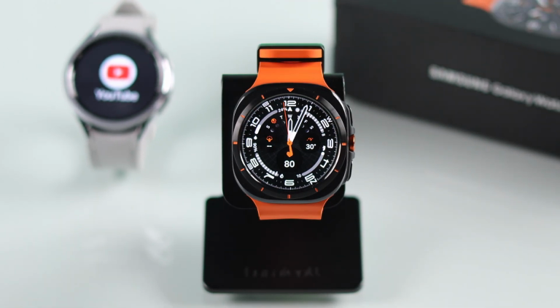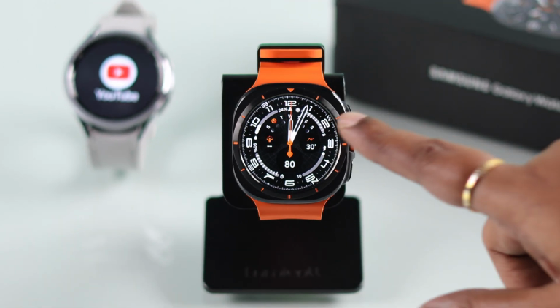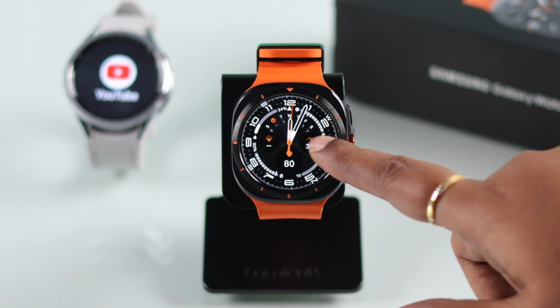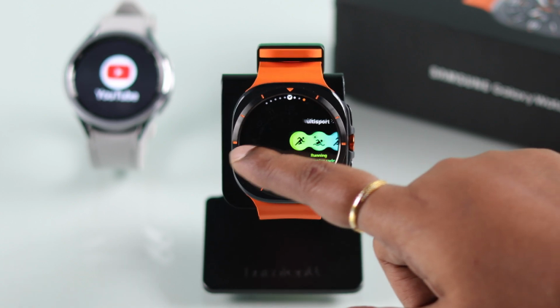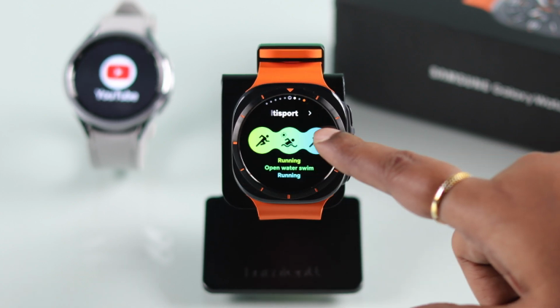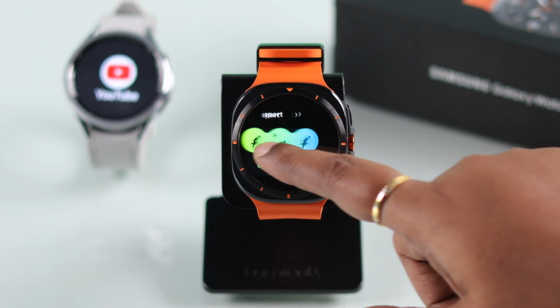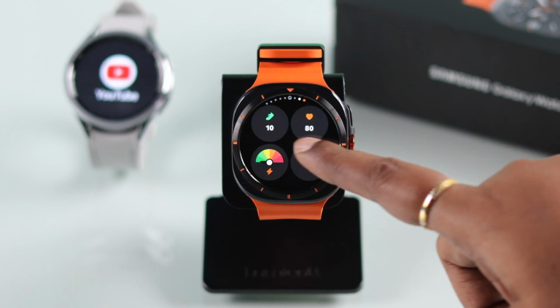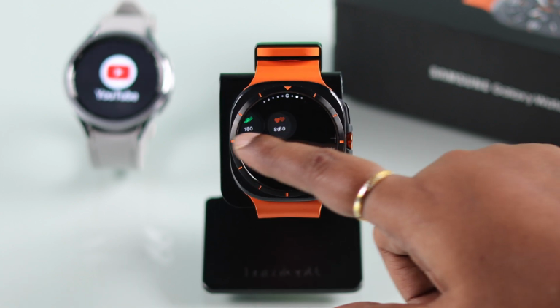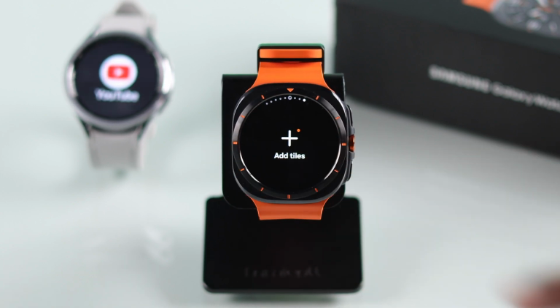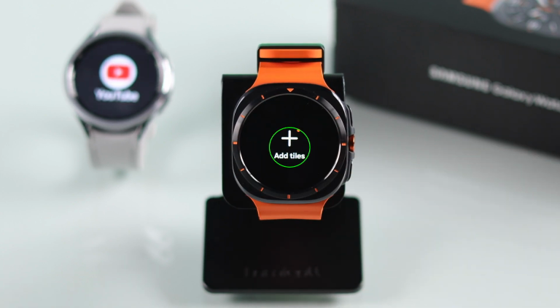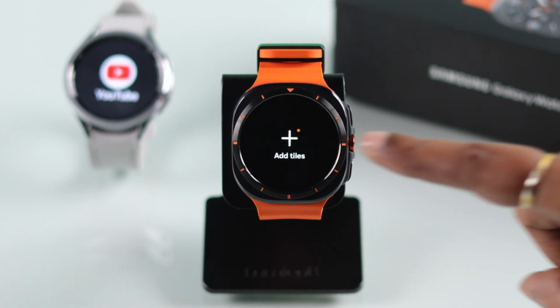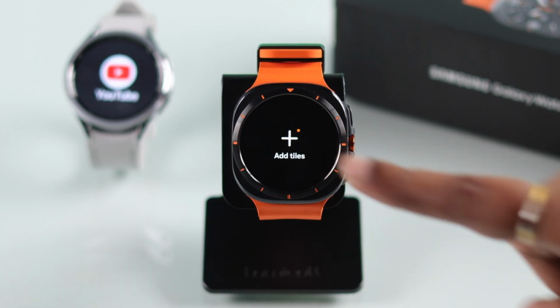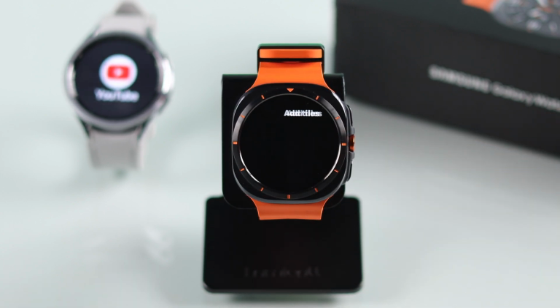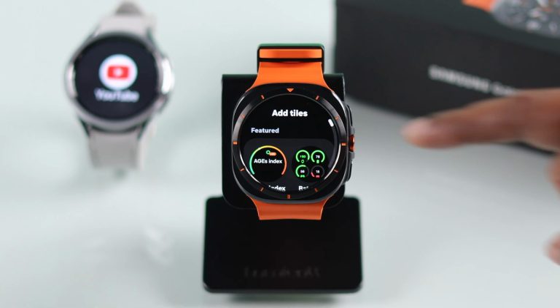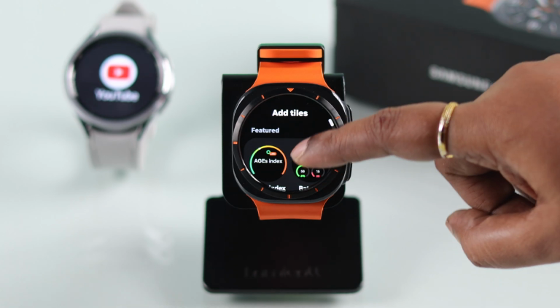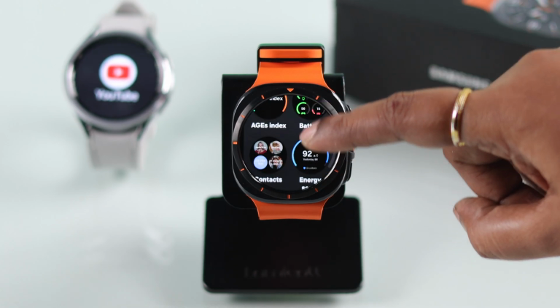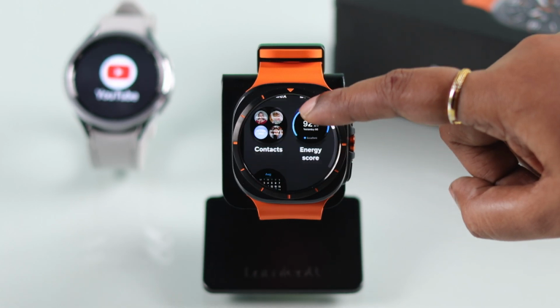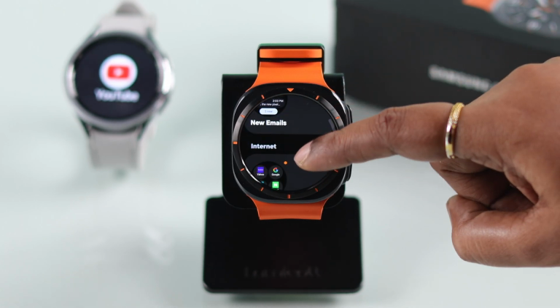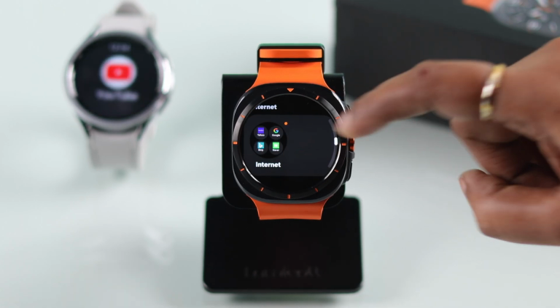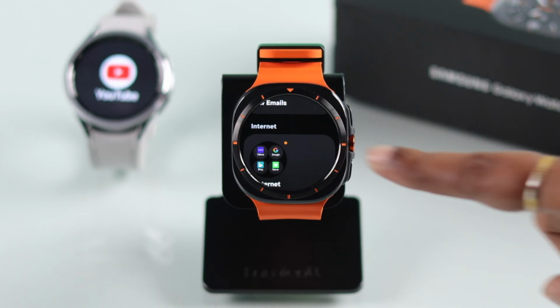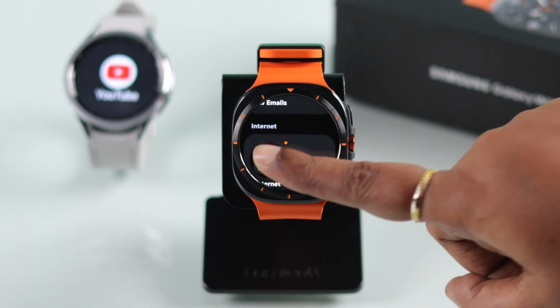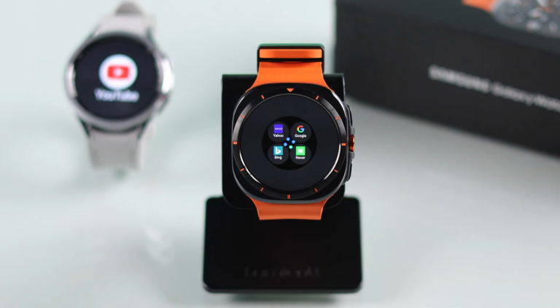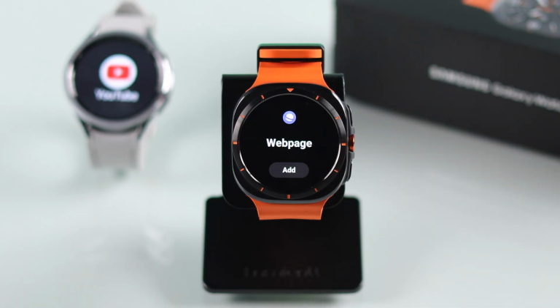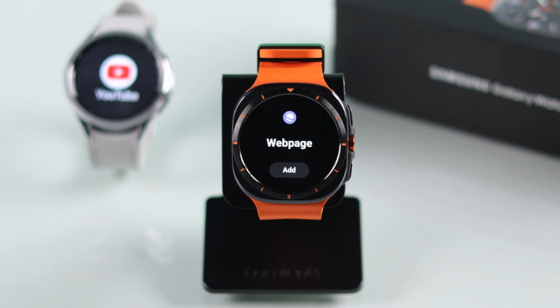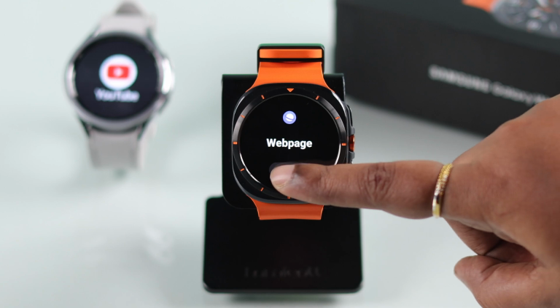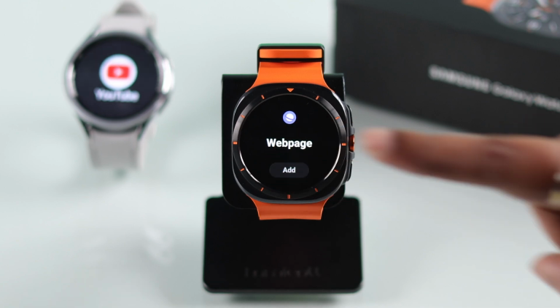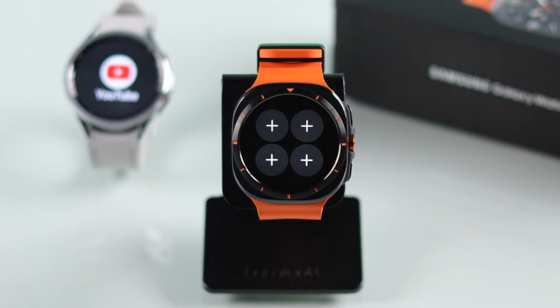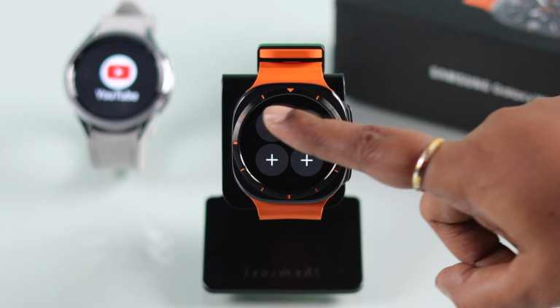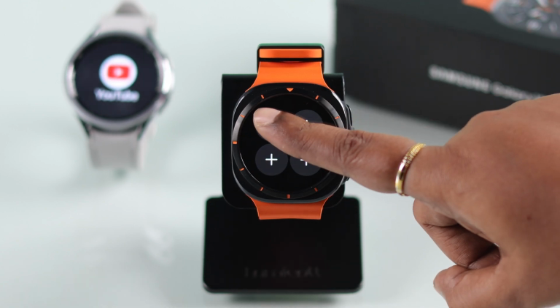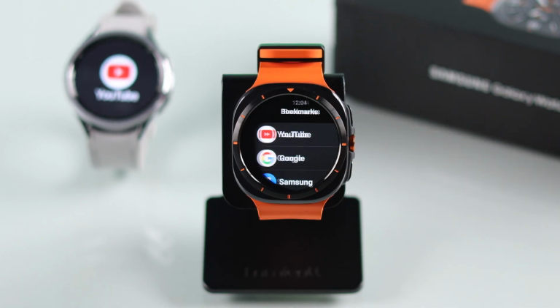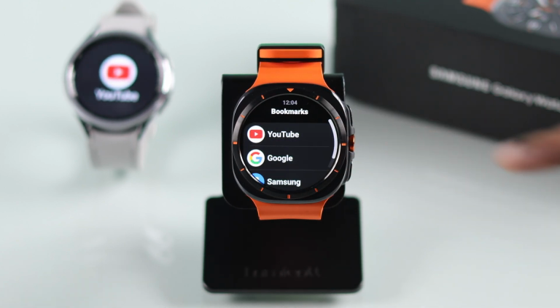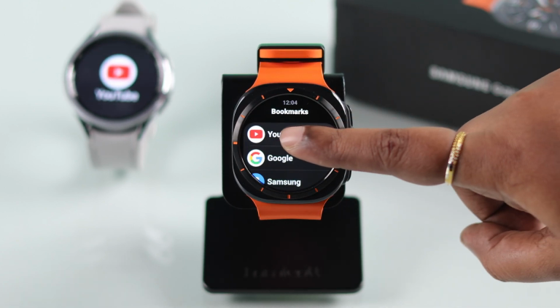As promised, to add YouTube as a tile so you can find it easily next time: swipe left on your watch screen, tap on 'Add Tile', scroll down for the Internet option, tap on it, then under 'Web Page' tap the plus sign to add, and tap on YouTube.